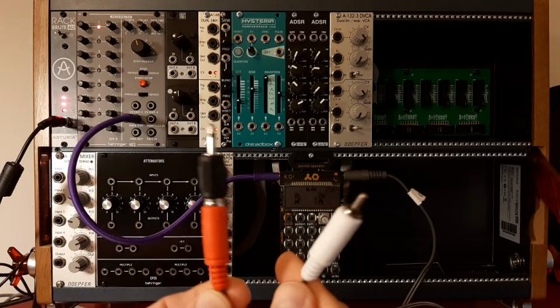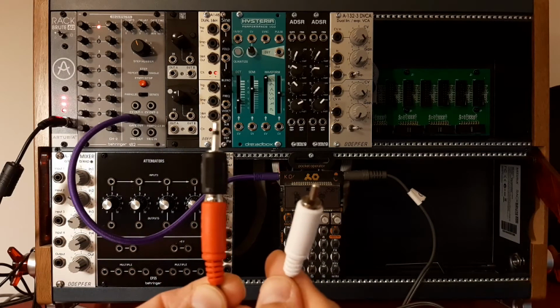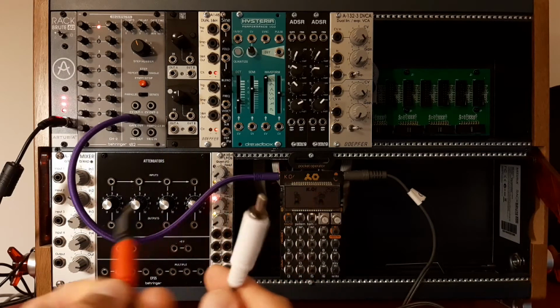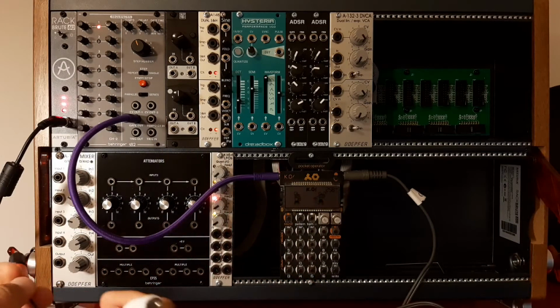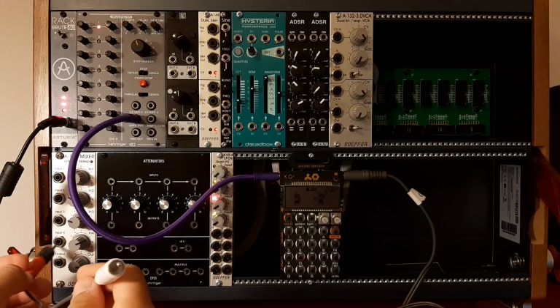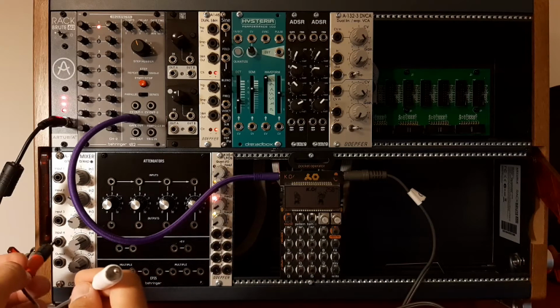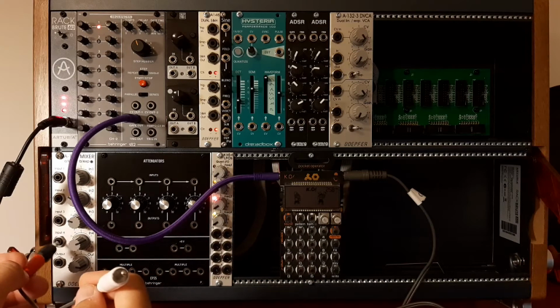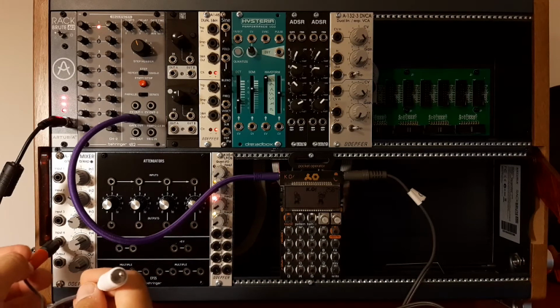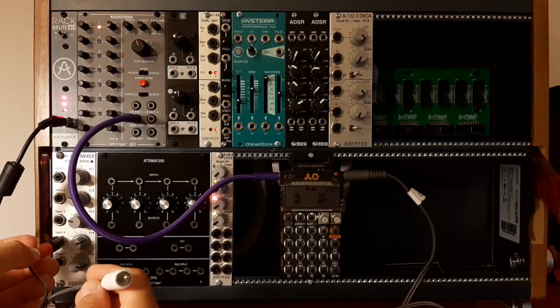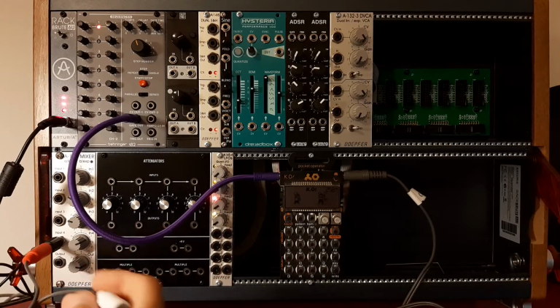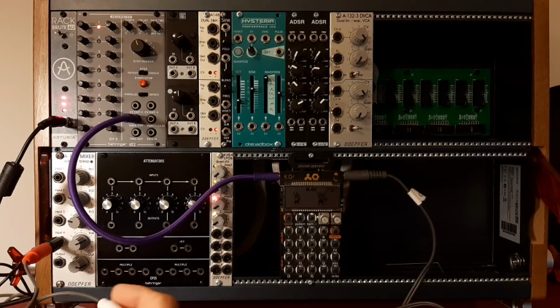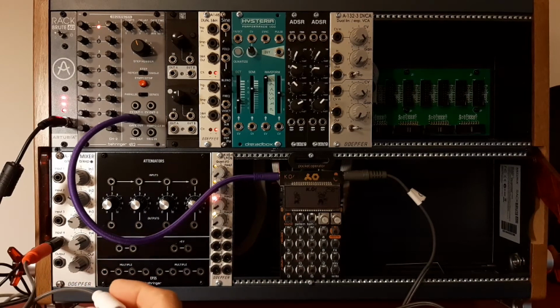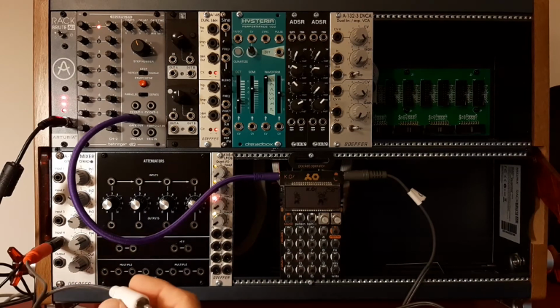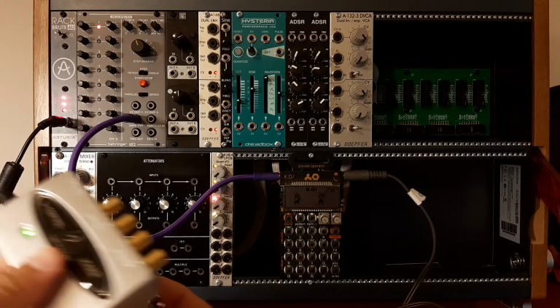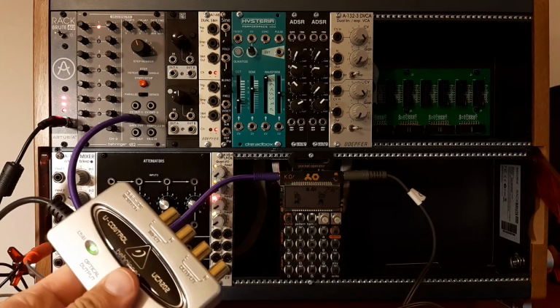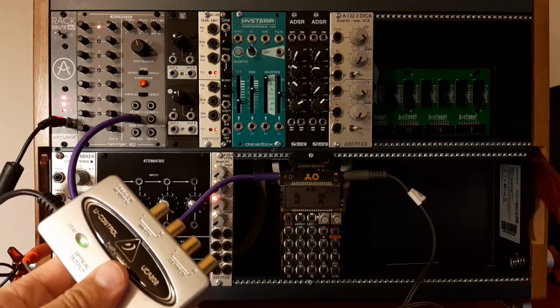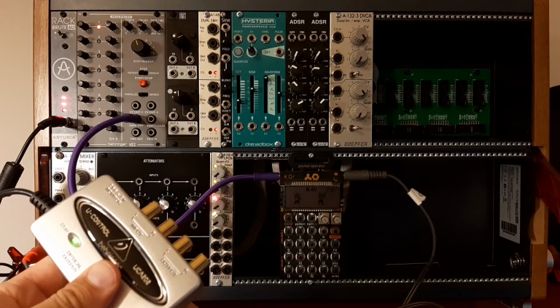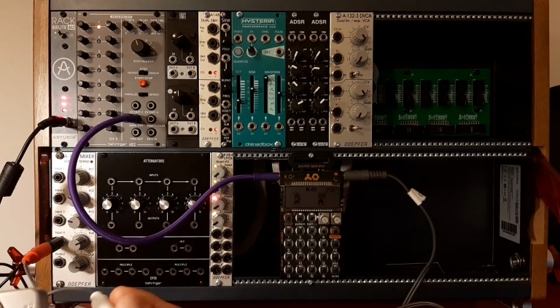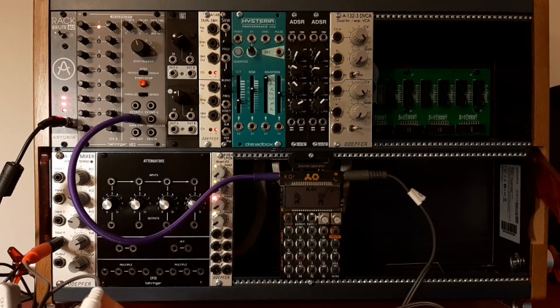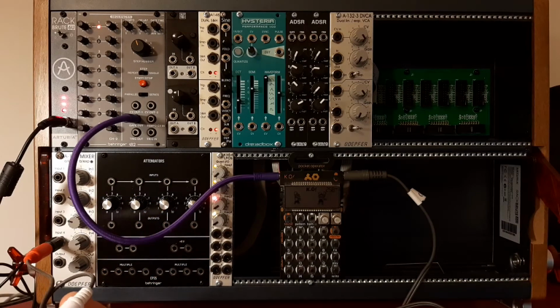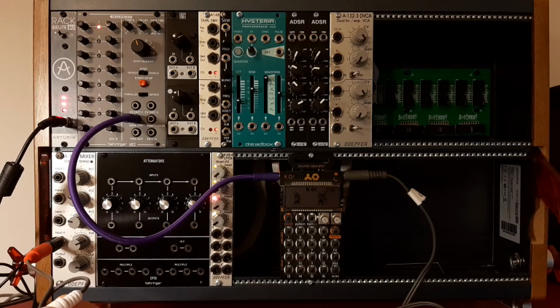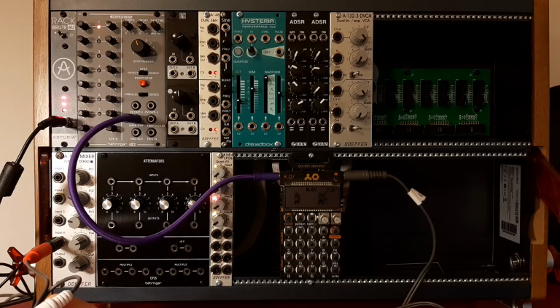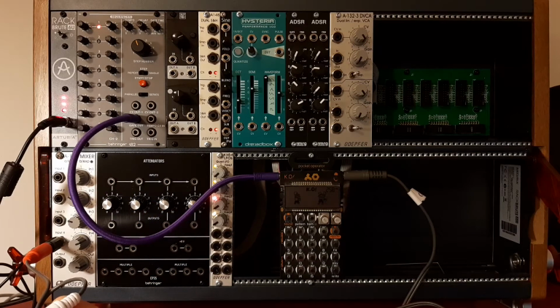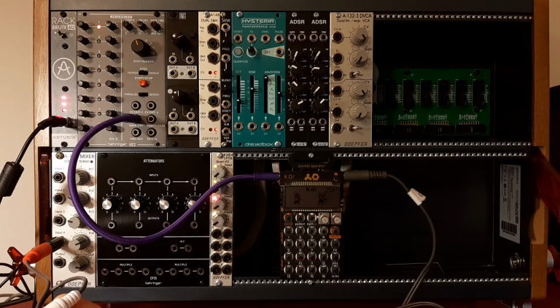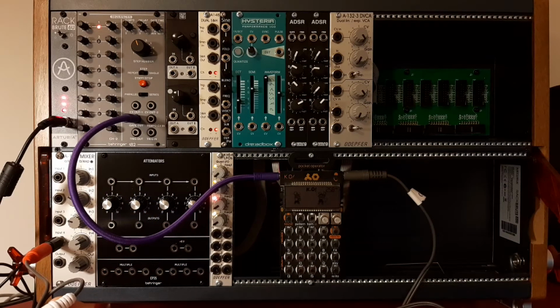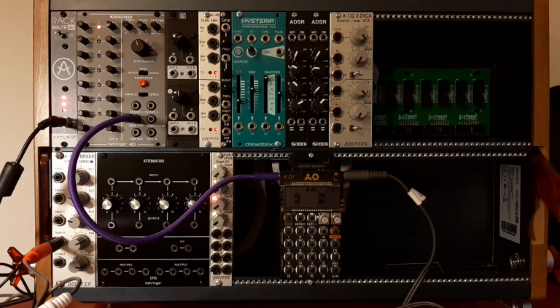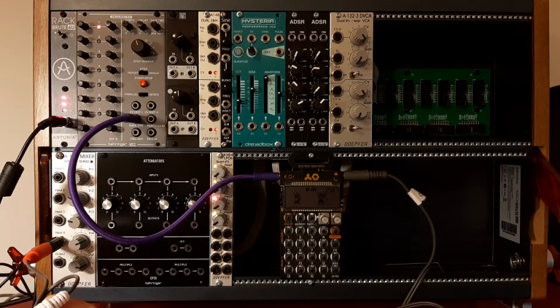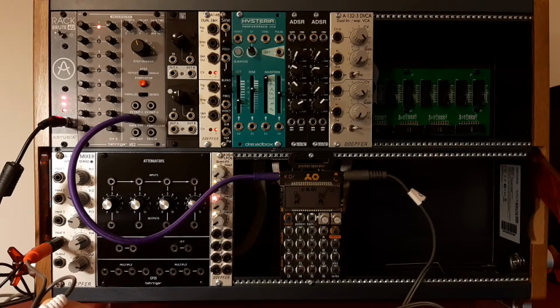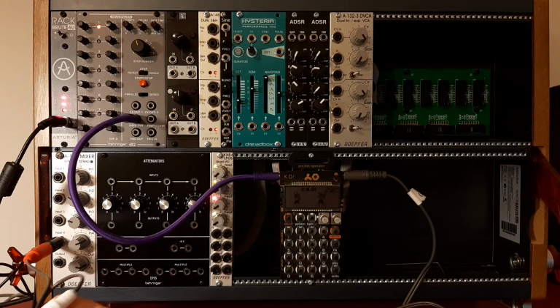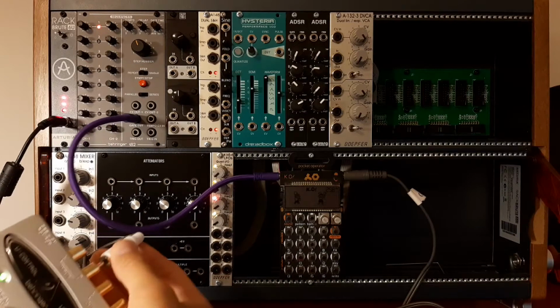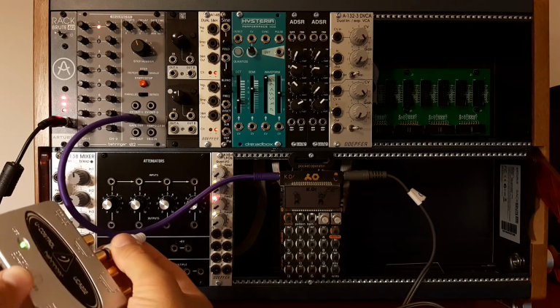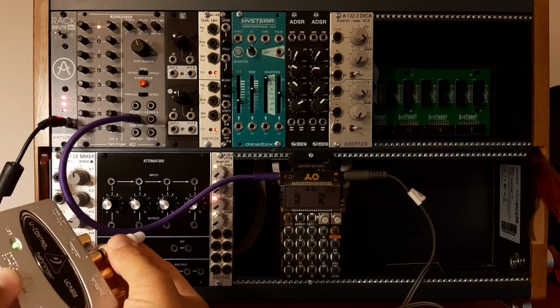The metronome is going to be a beep or click signal, which is going to go to the right channel. I have right and left channel here — the left channel goes to the mixer, and the right channel goes to my sound card.